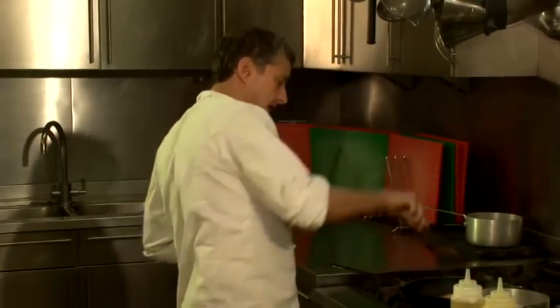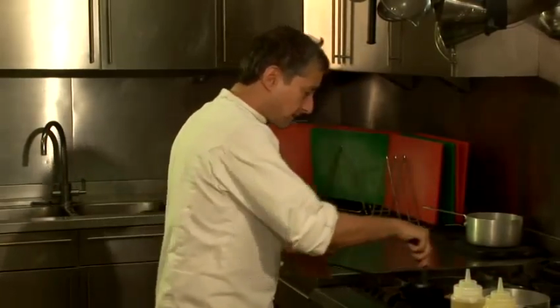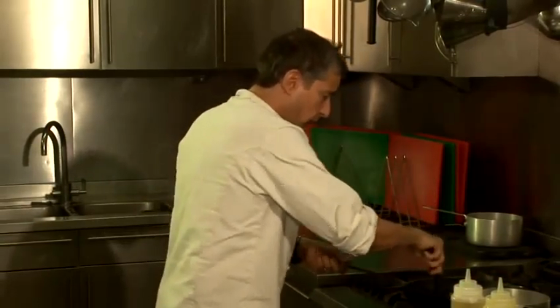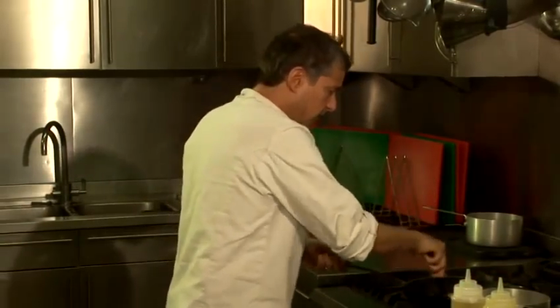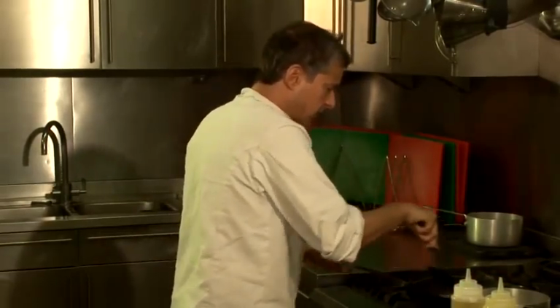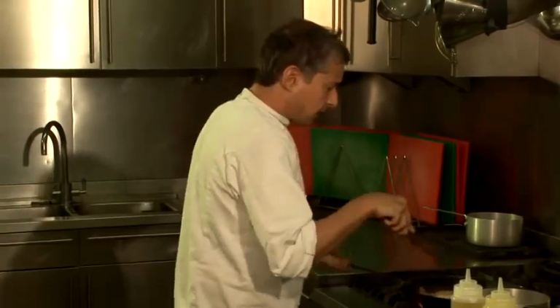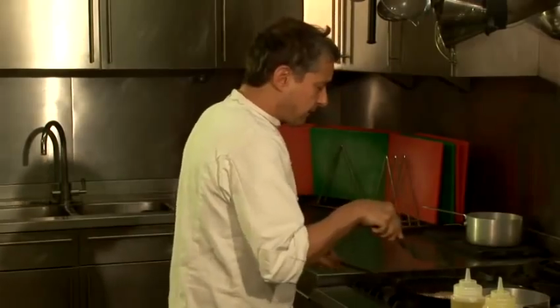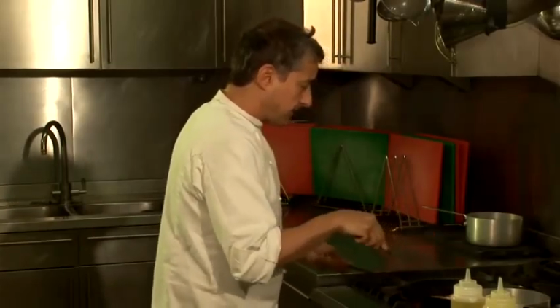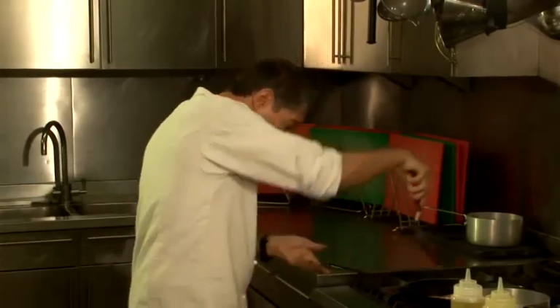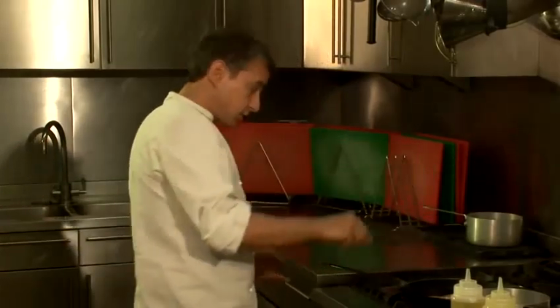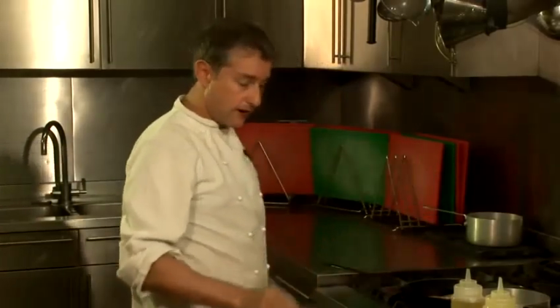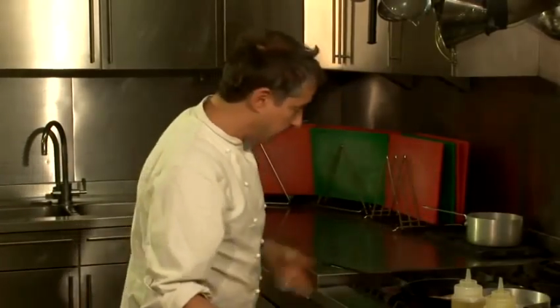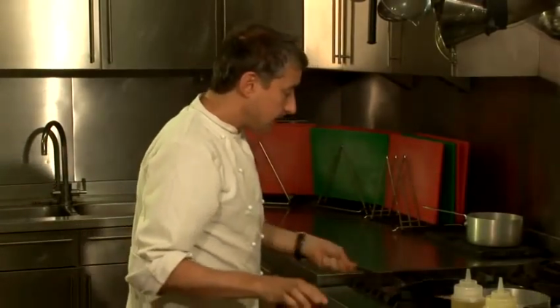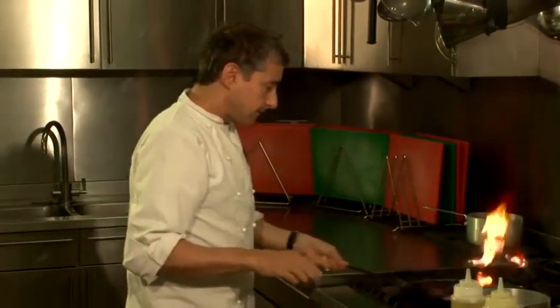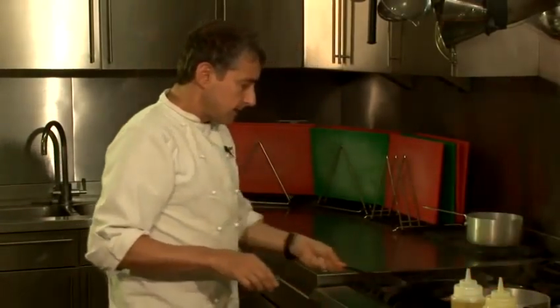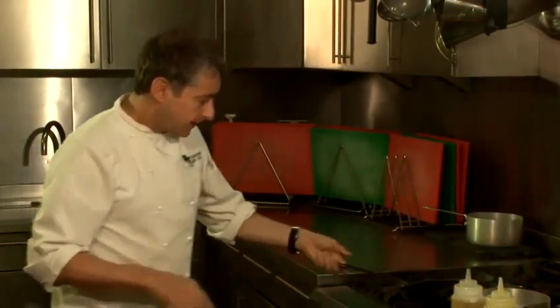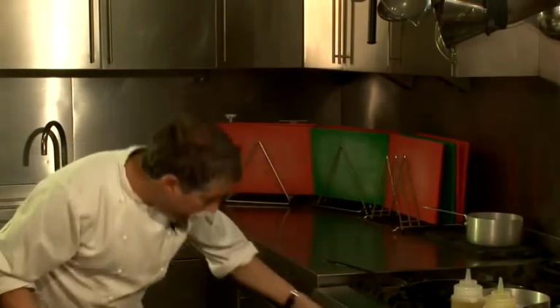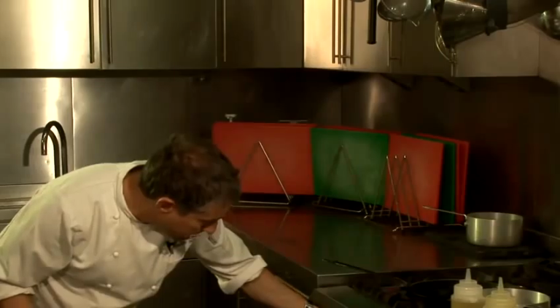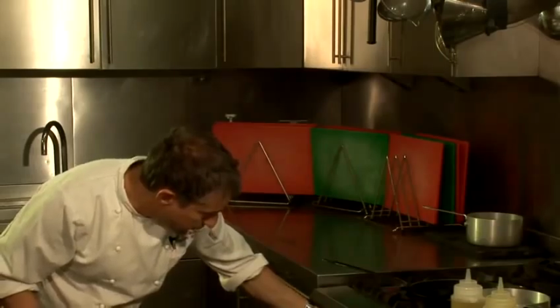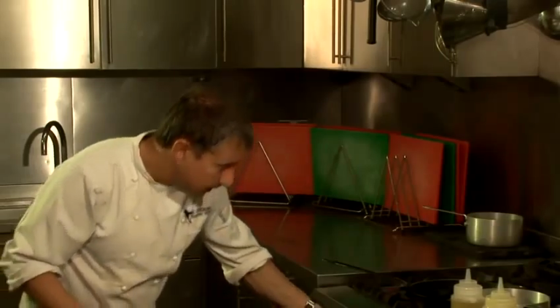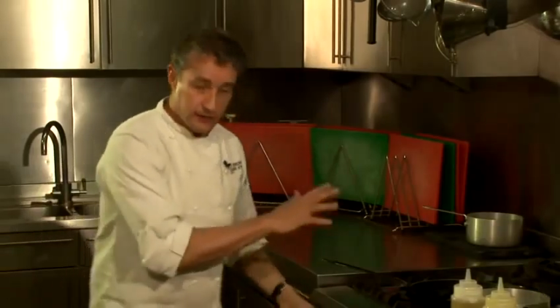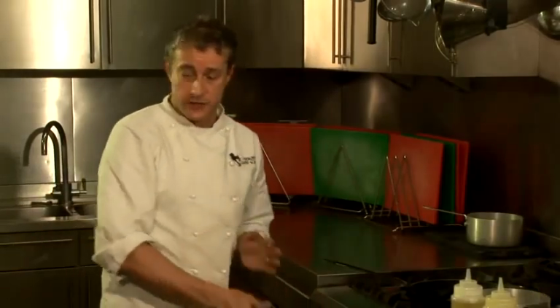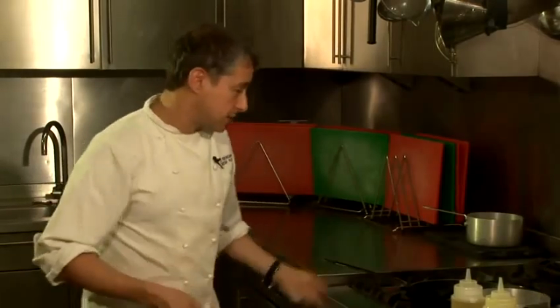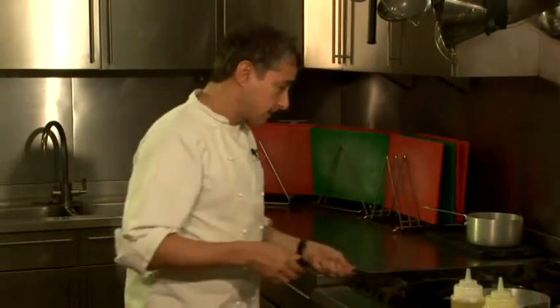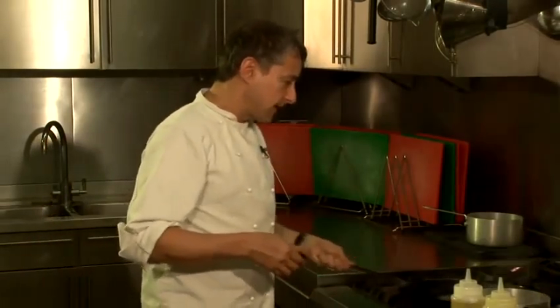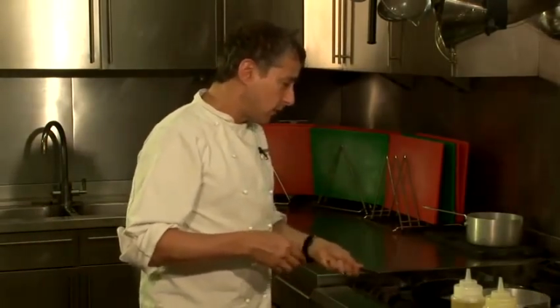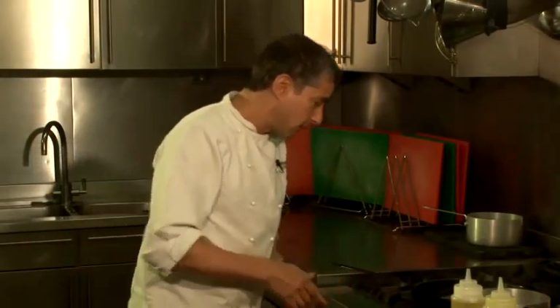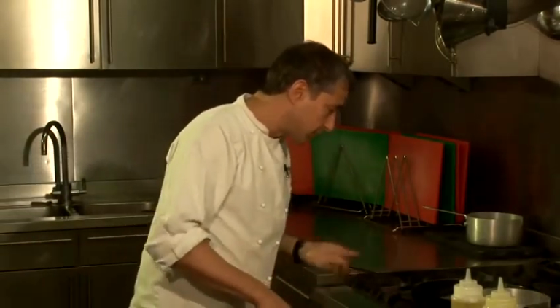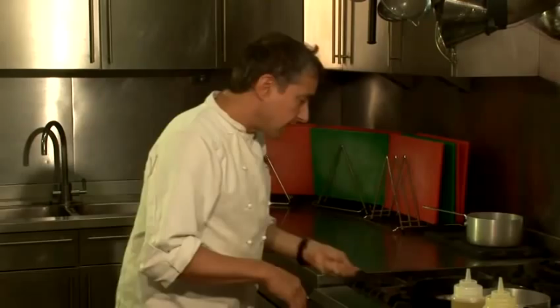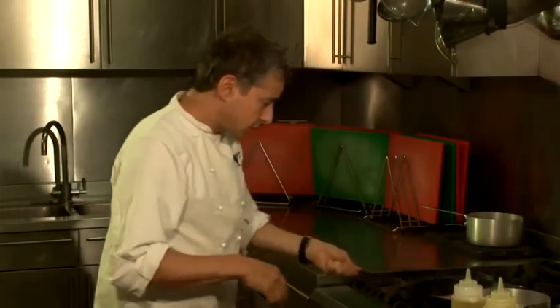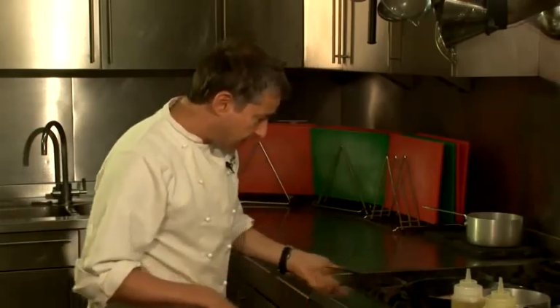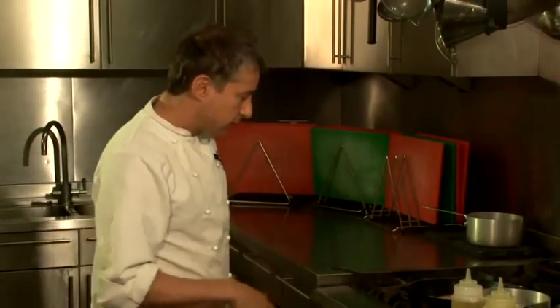Just cooking away from you, or pushing it away from you — keep that pan moving. At this point I'm now going to turn the temperature down because I don't need it quite so hot, and that's just going to carry on cooking.